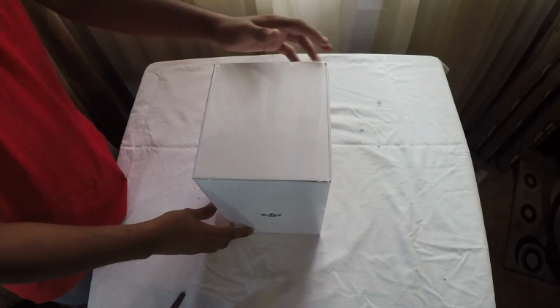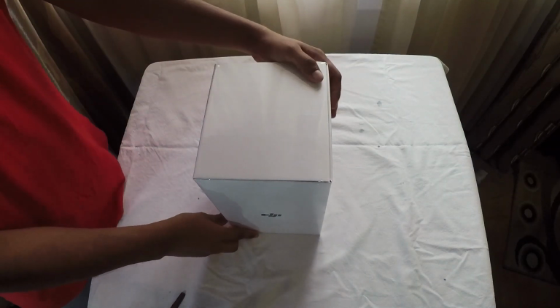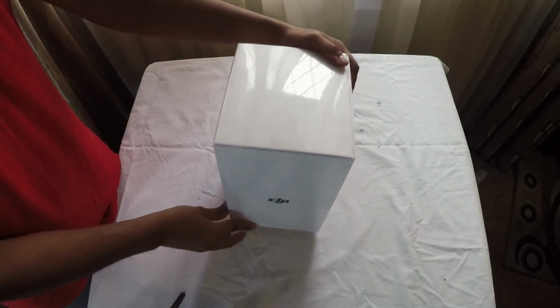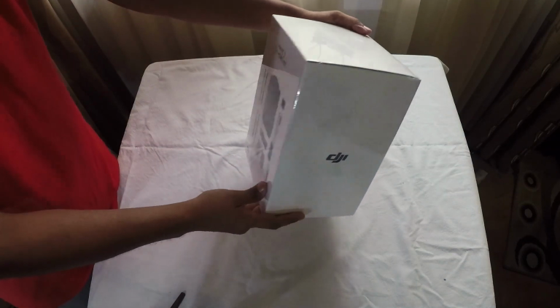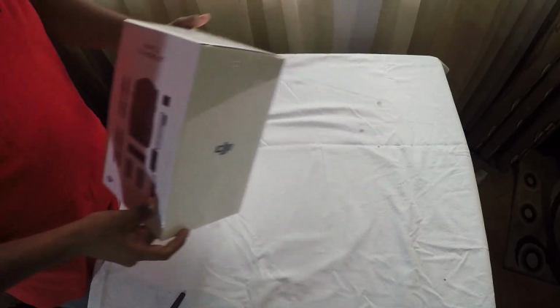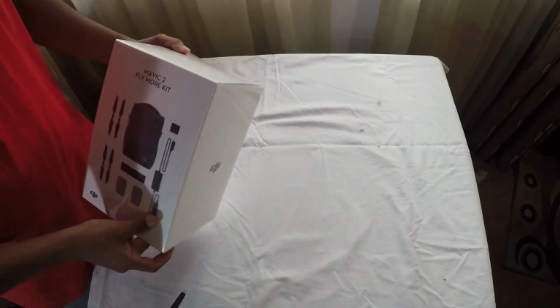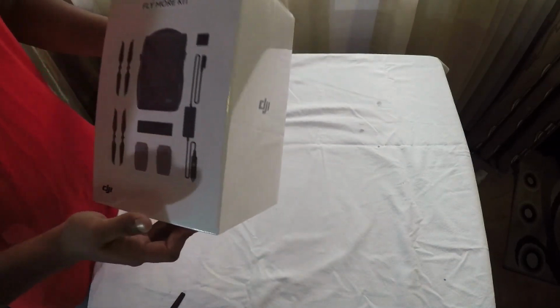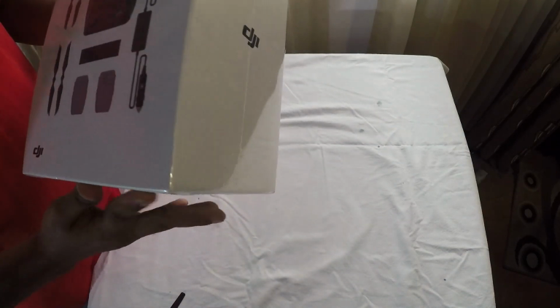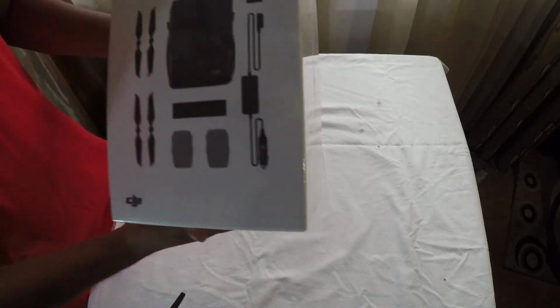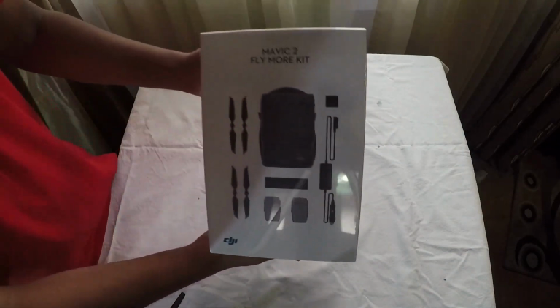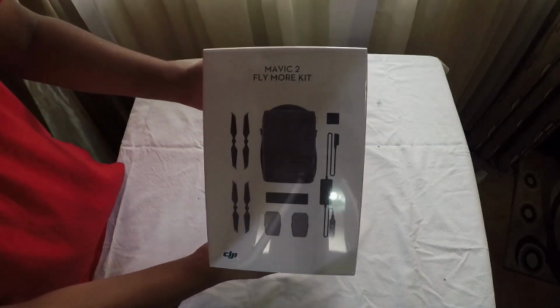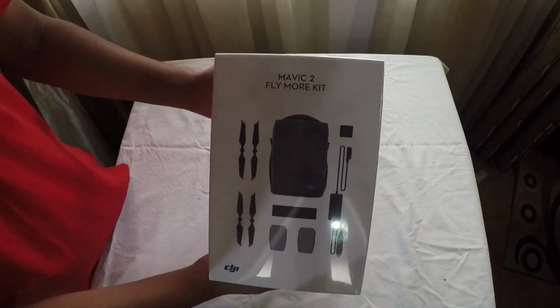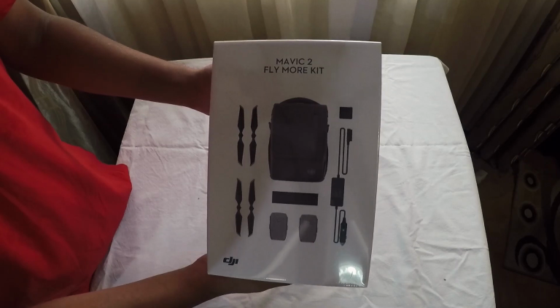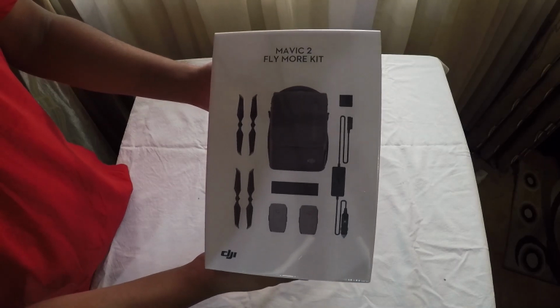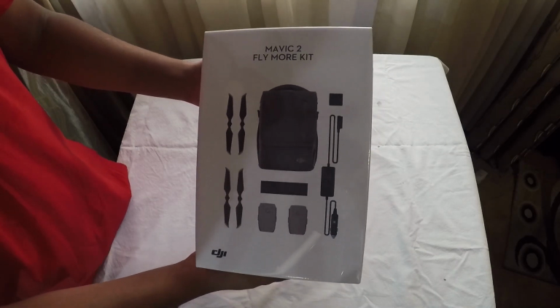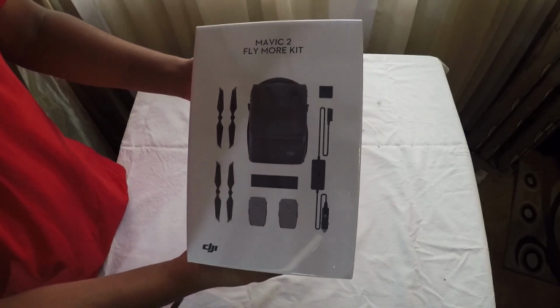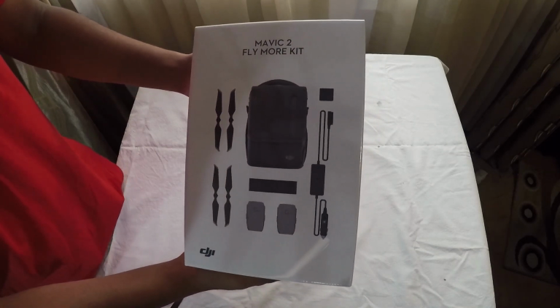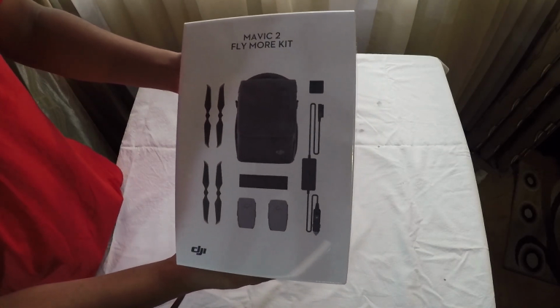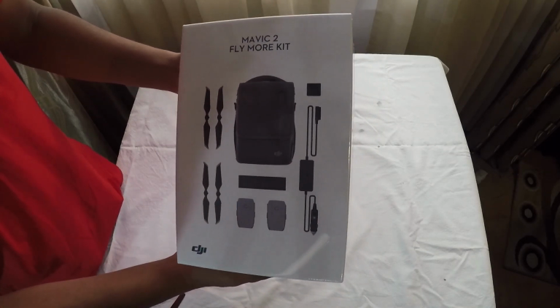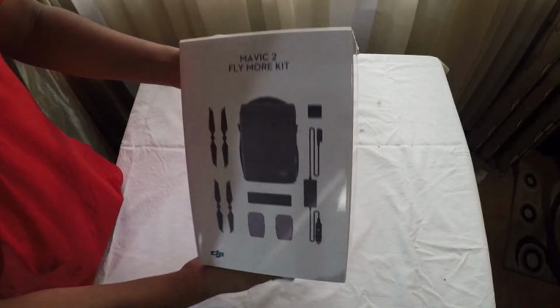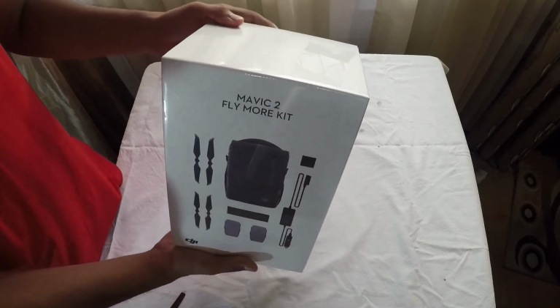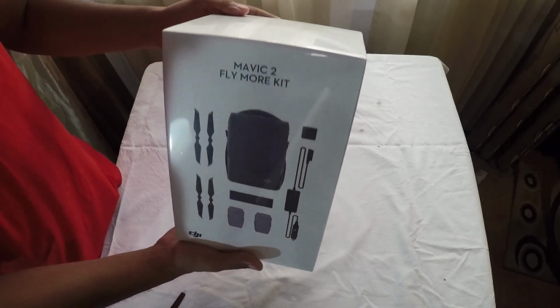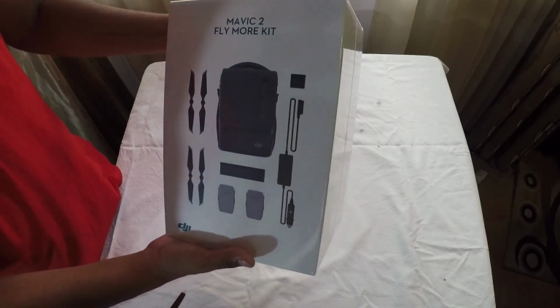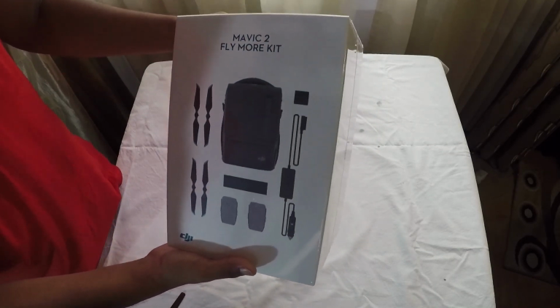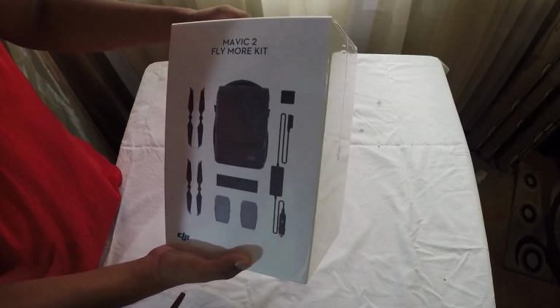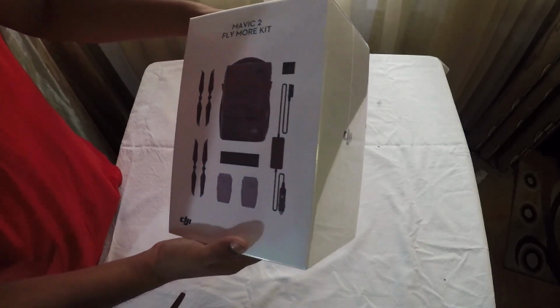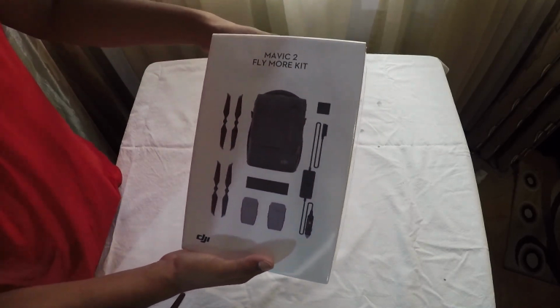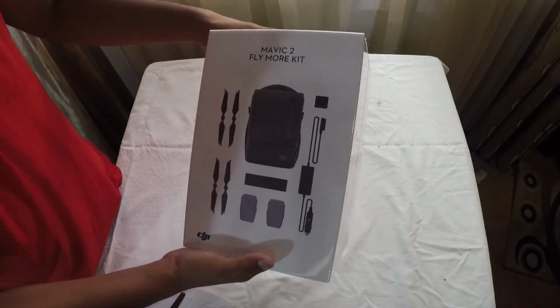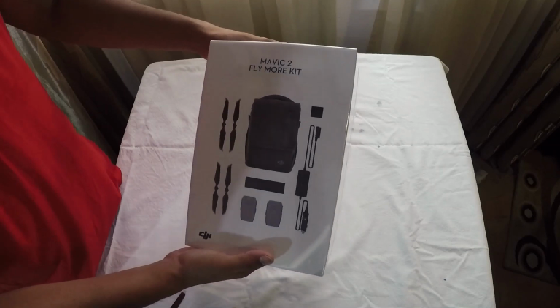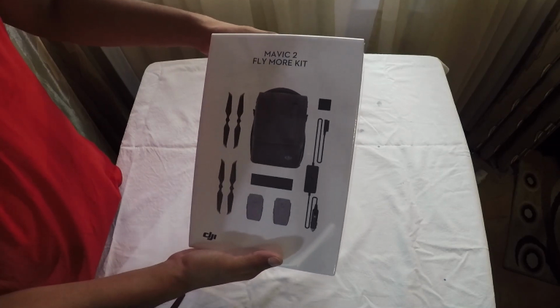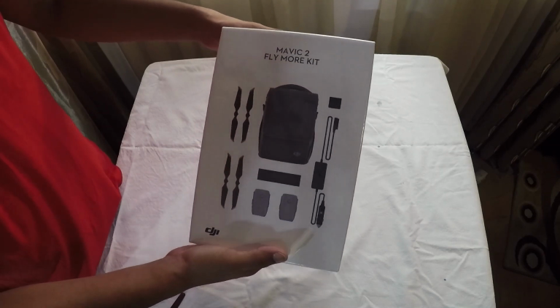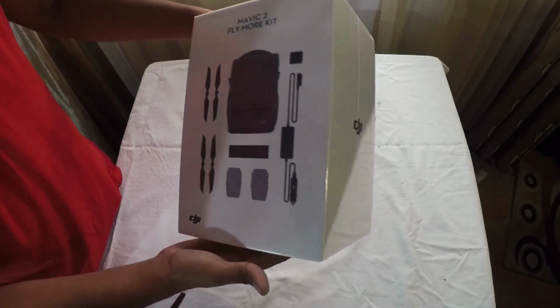Welcome to my channel. I am going to unbox this DJI Mavic 2 with a flymo kit. If you don't have a flymo kit with a drone, you will have to unbox this kit.